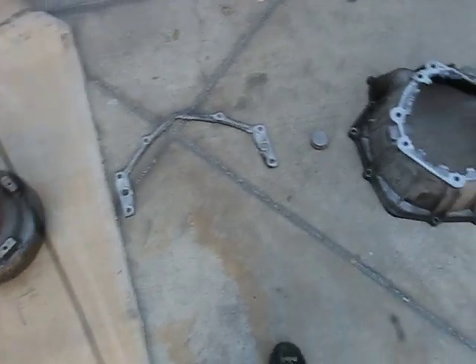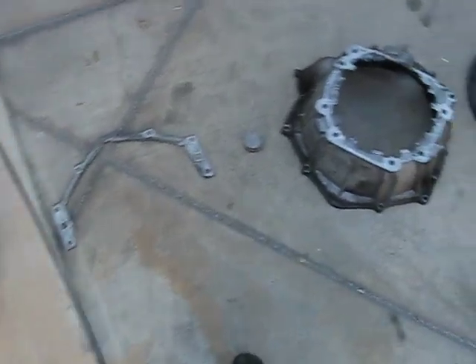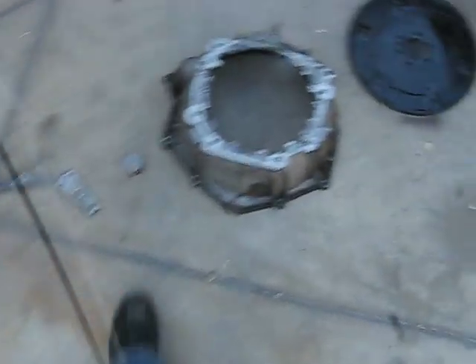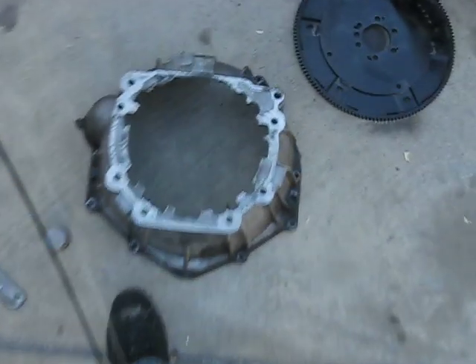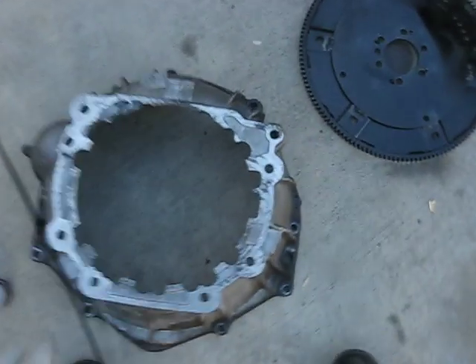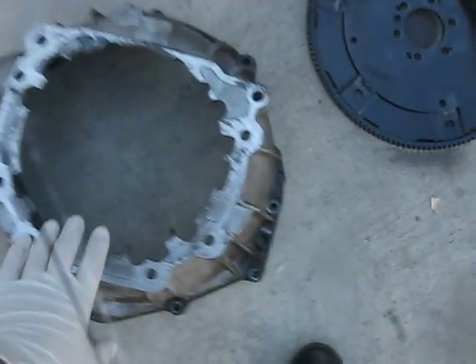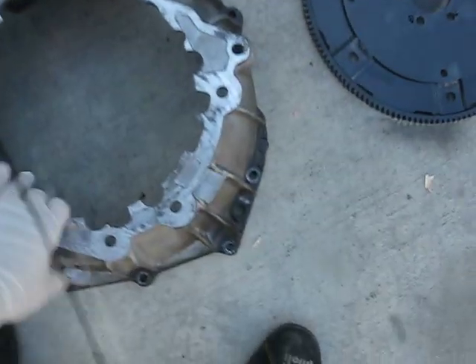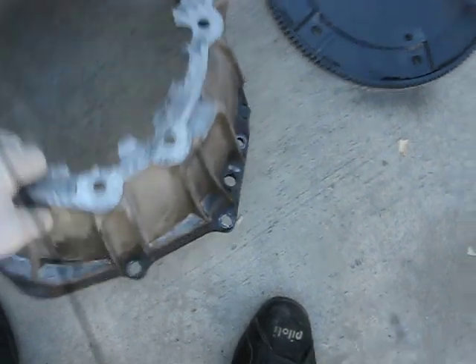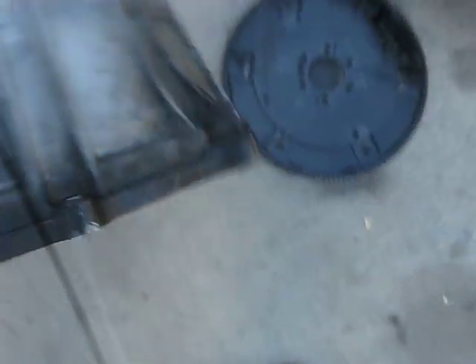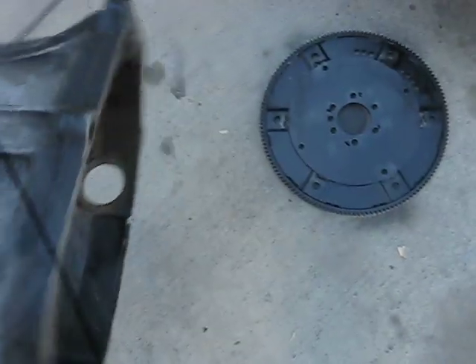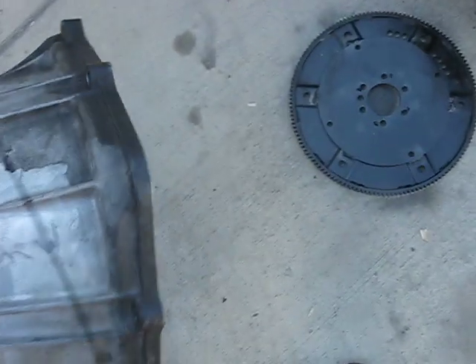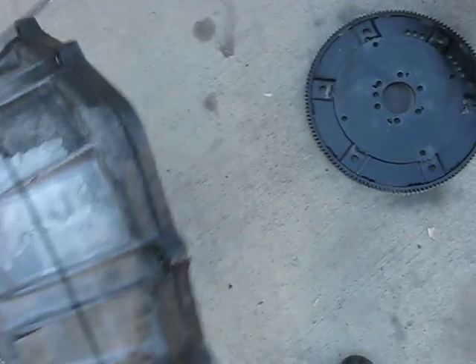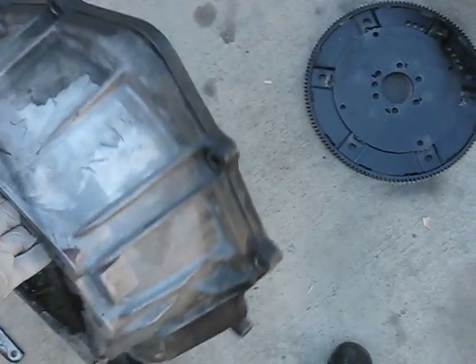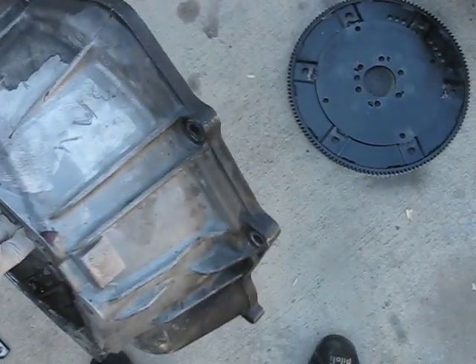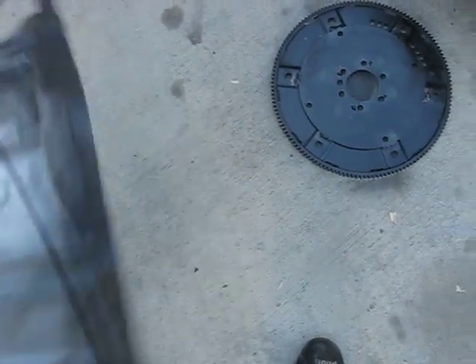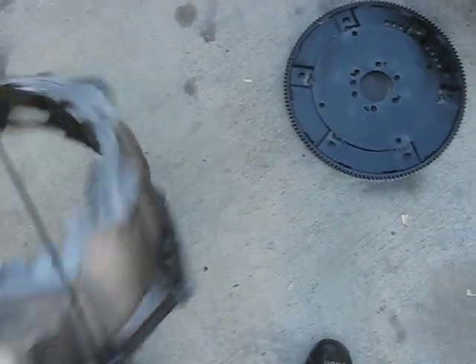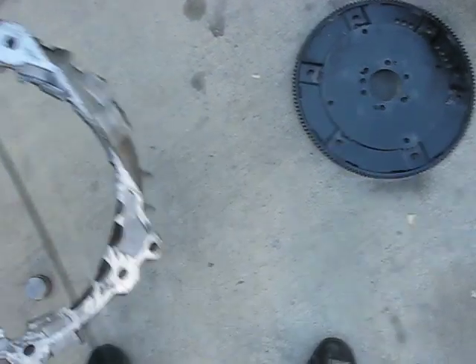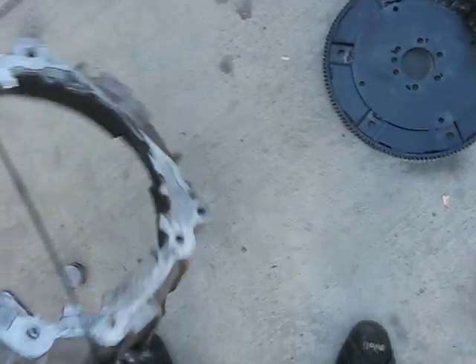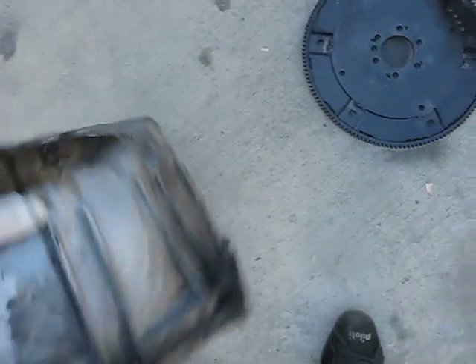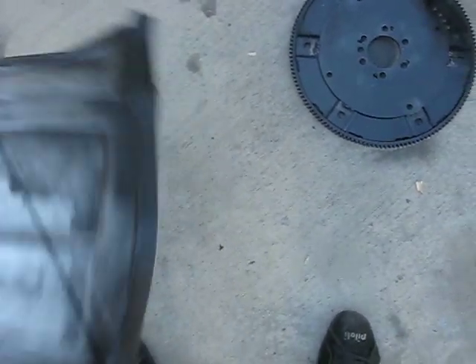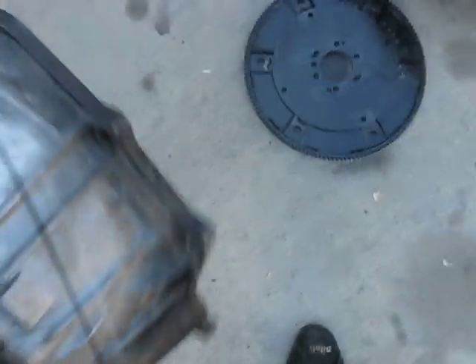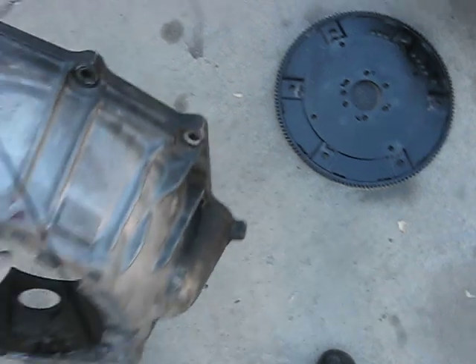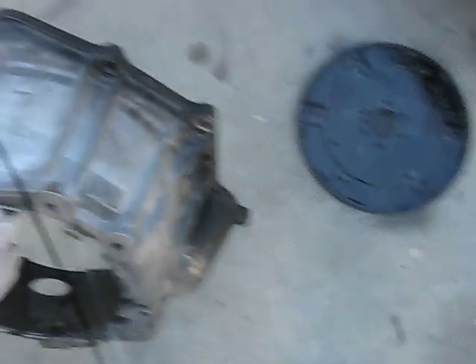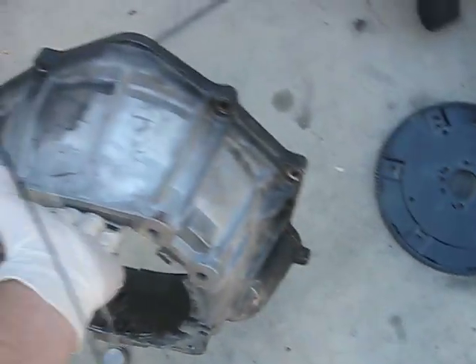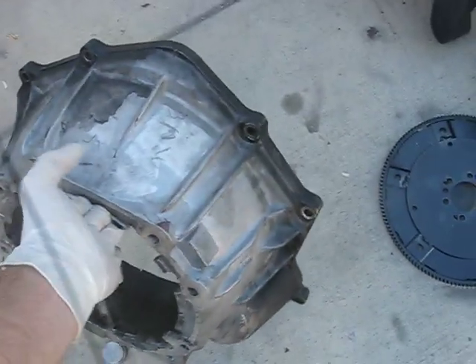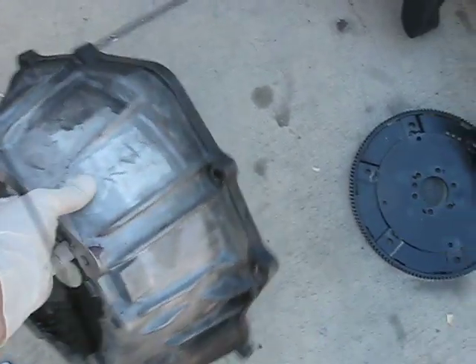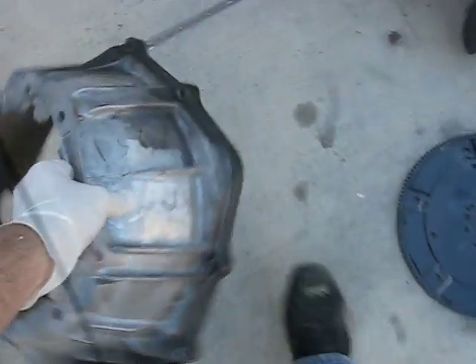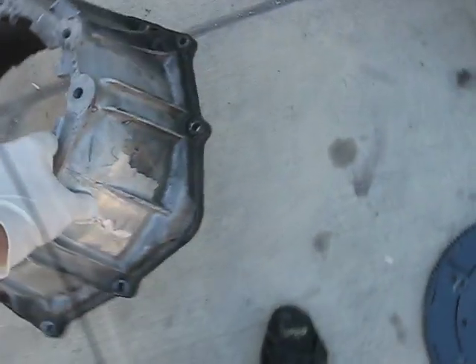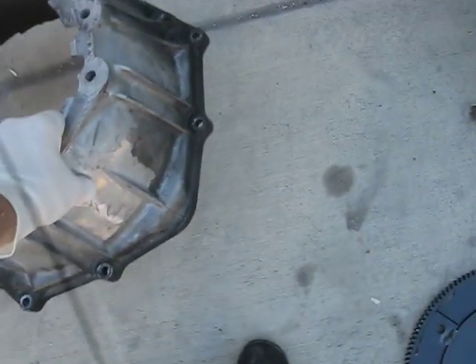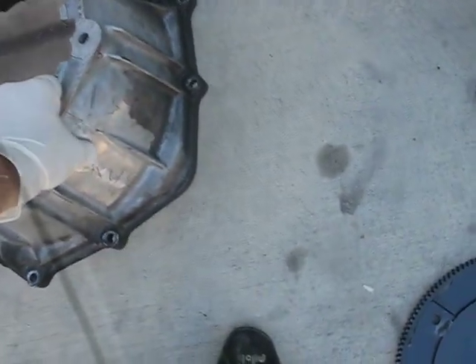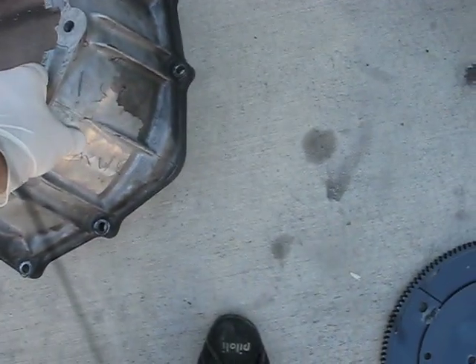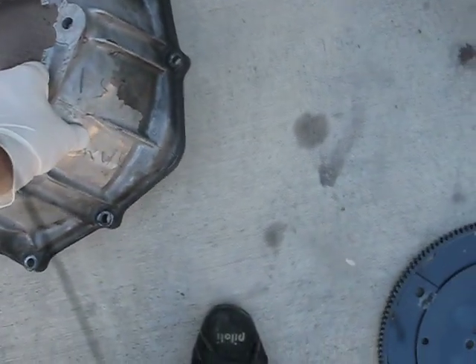Let's start from the bell housing. This bell housing is from a 4L60E GM transmission, which needs no modifications whatsoever. So you need to buy one of those — it's a 4L60E.